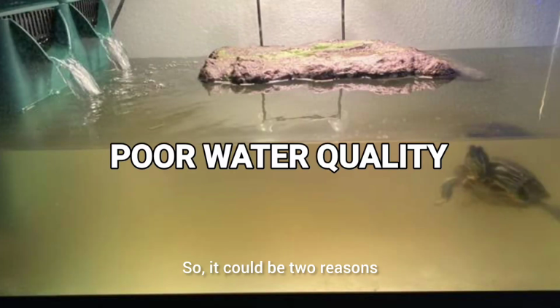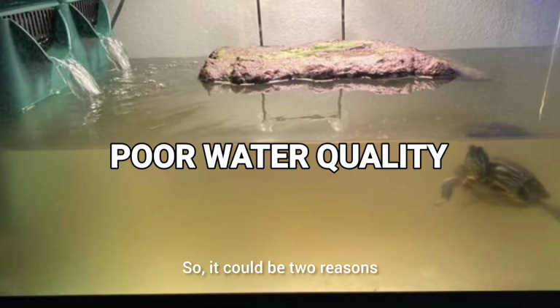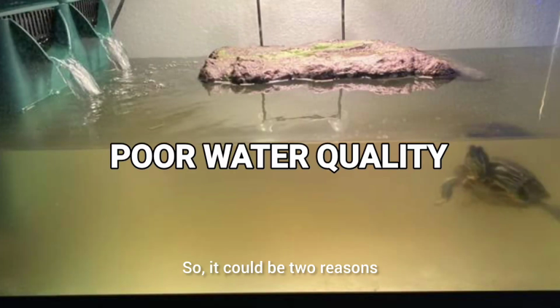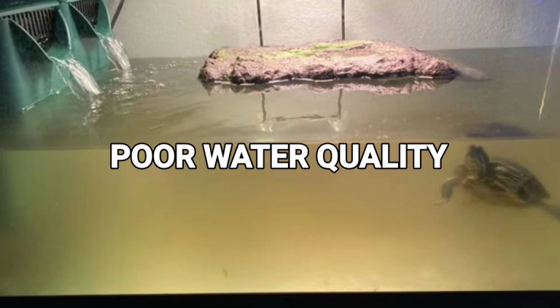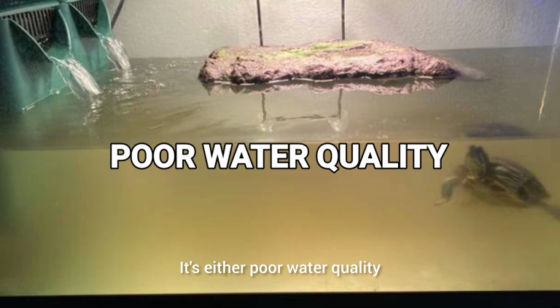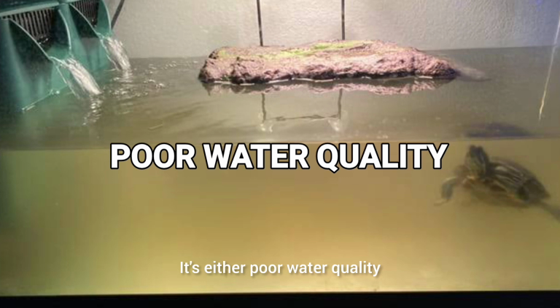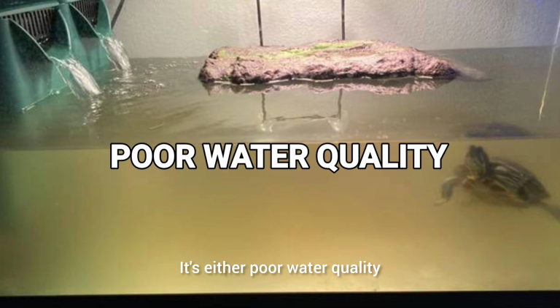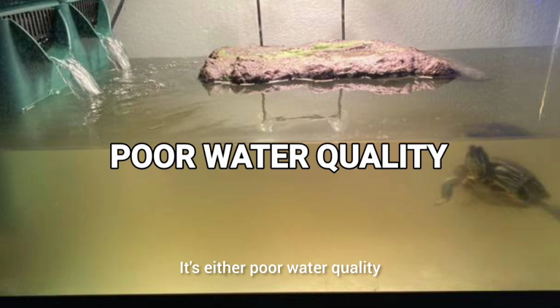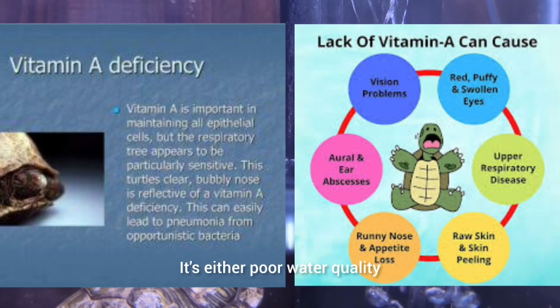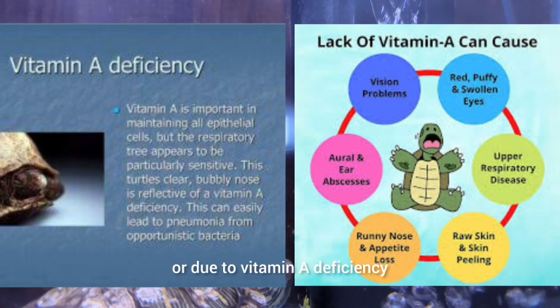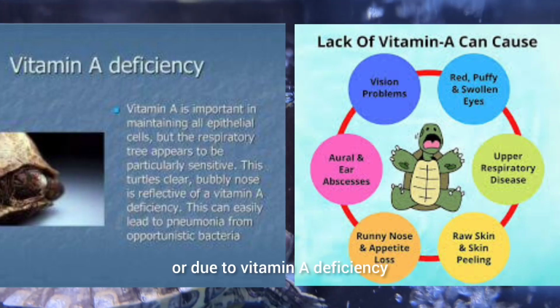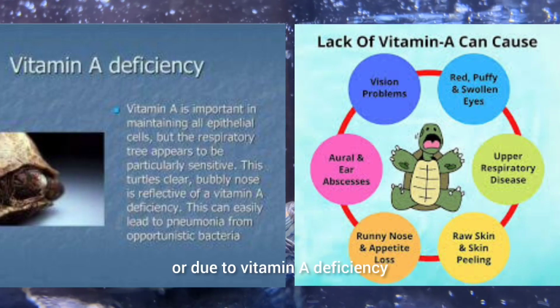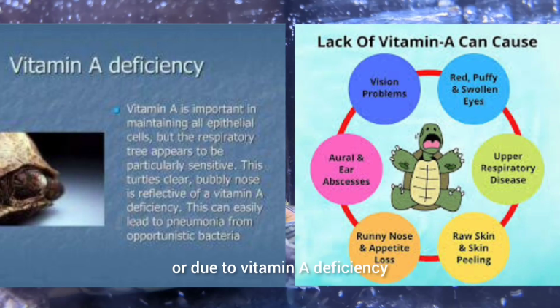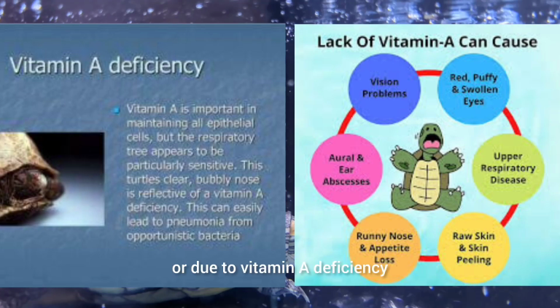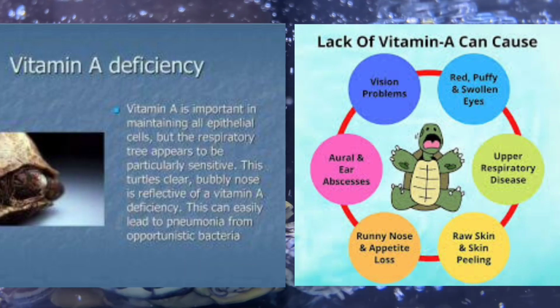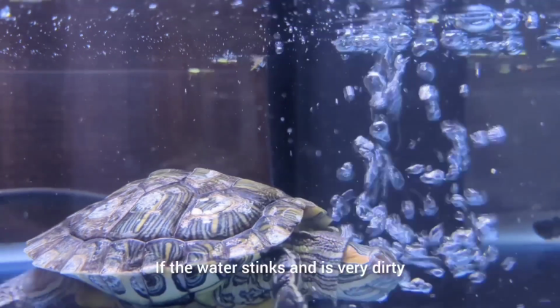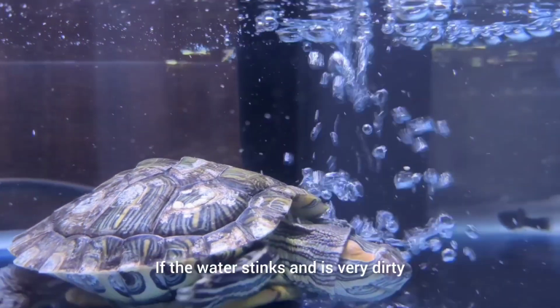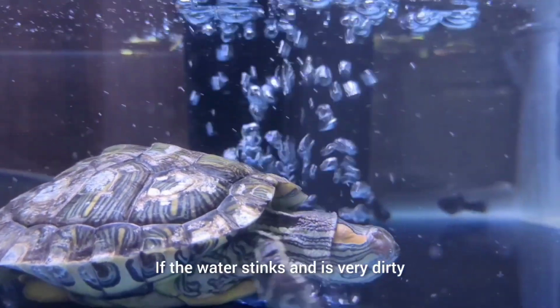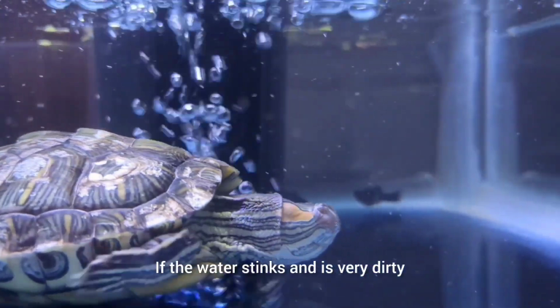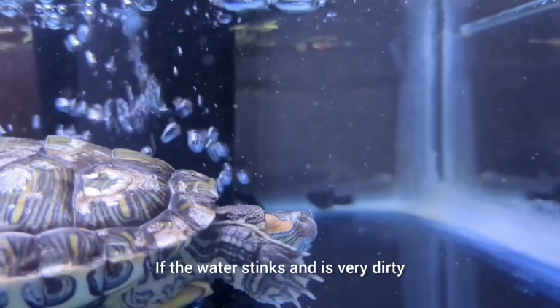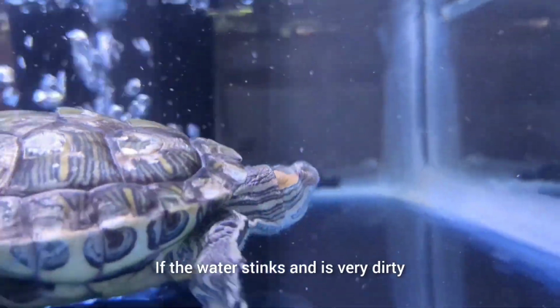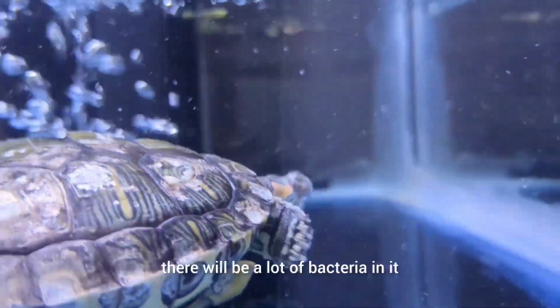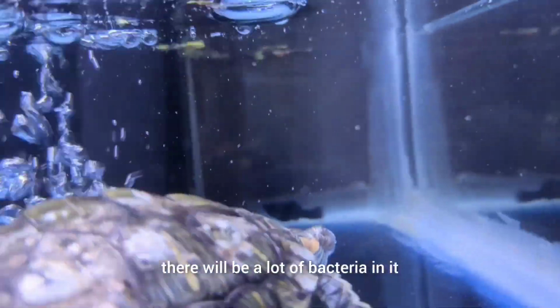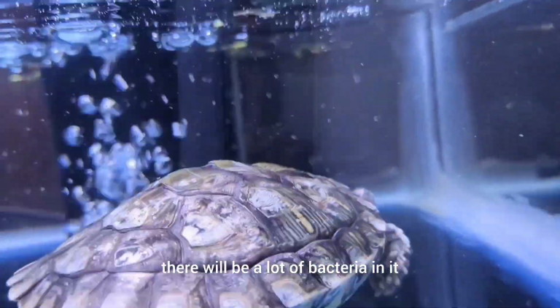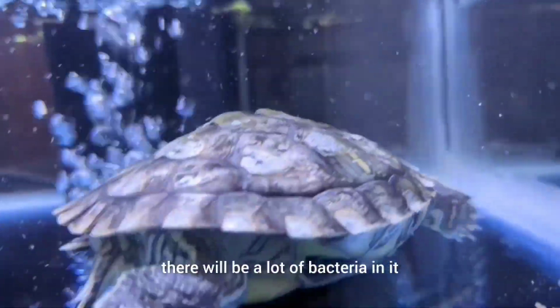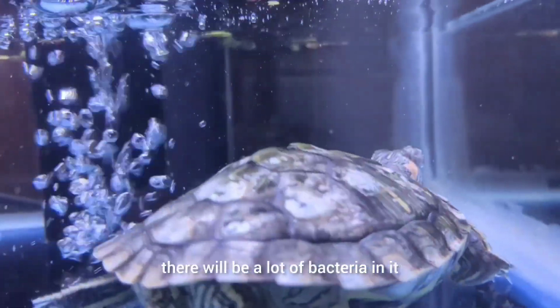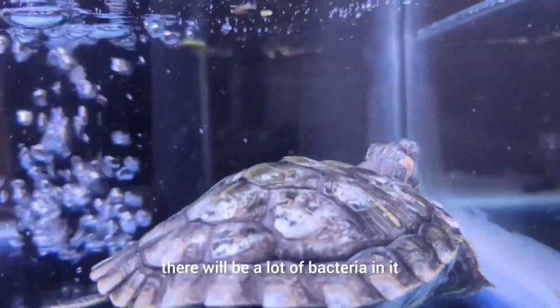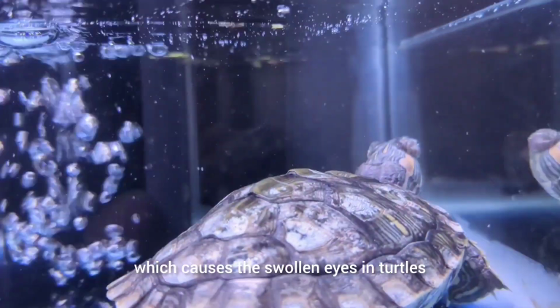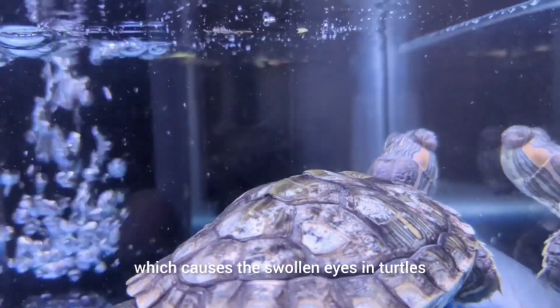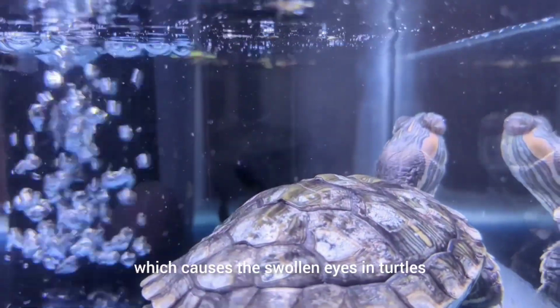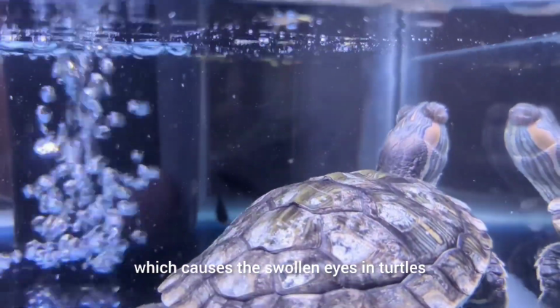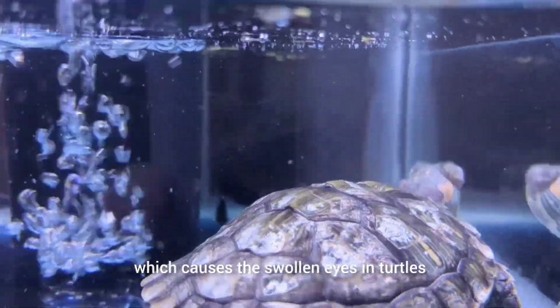It could be two reasons: it's either poor water quality or due to vitamin A deficiency. If the water is very dirty, there will be a lot of bacteria in it which causes the swollen eyes in turtles.